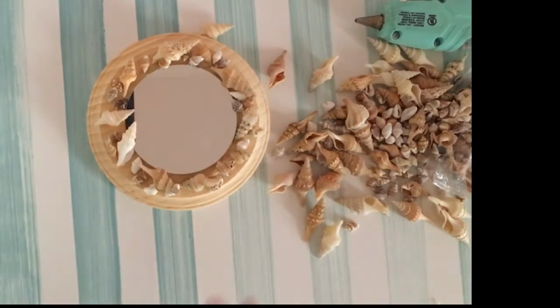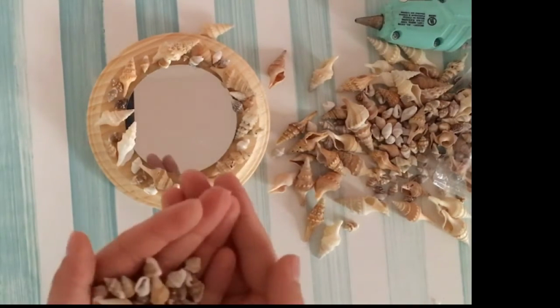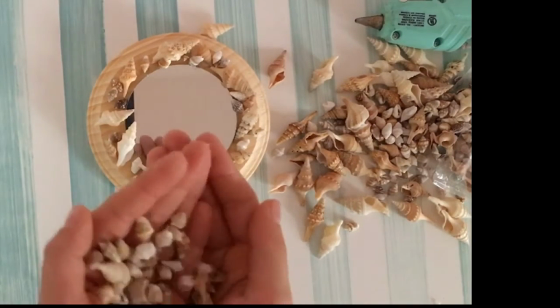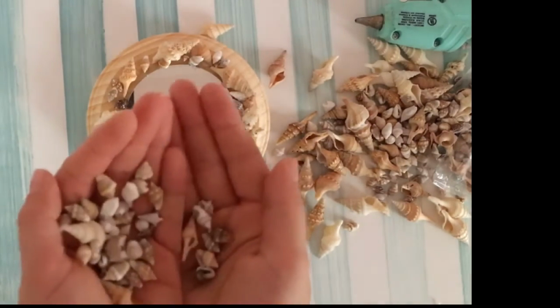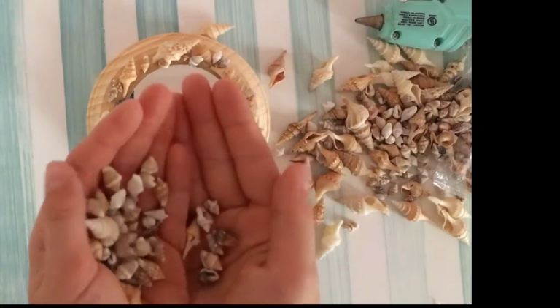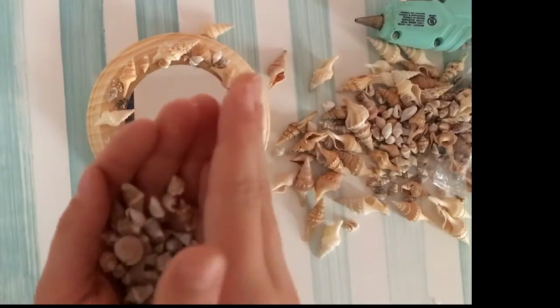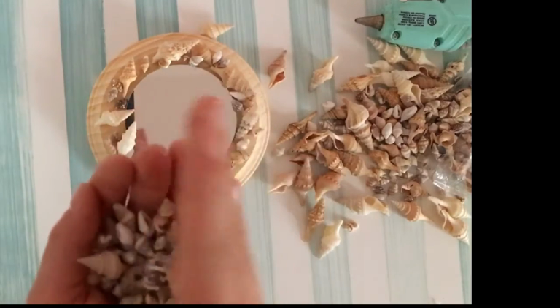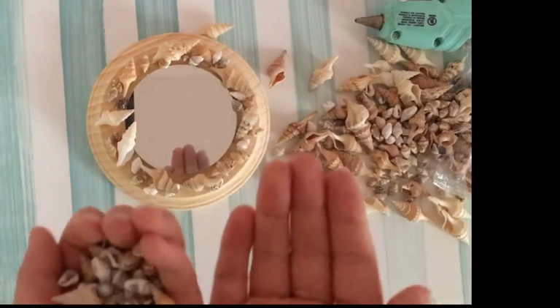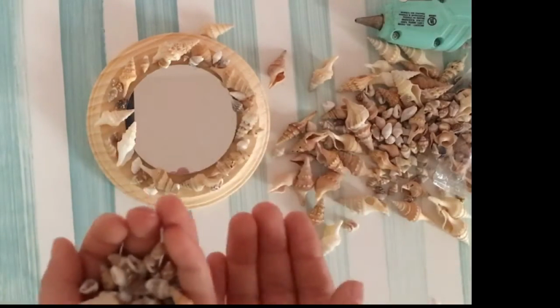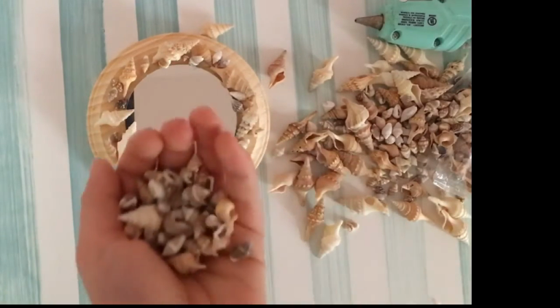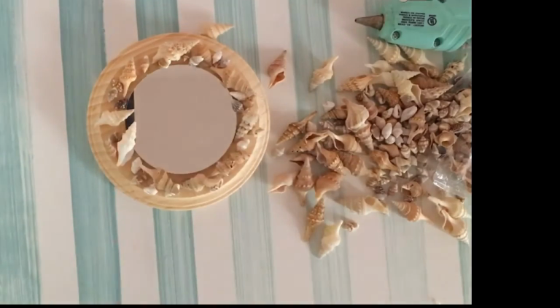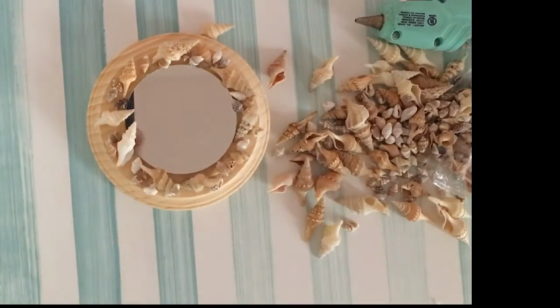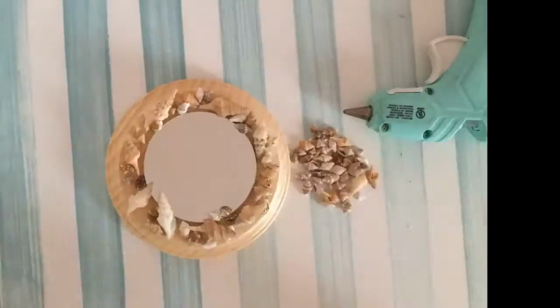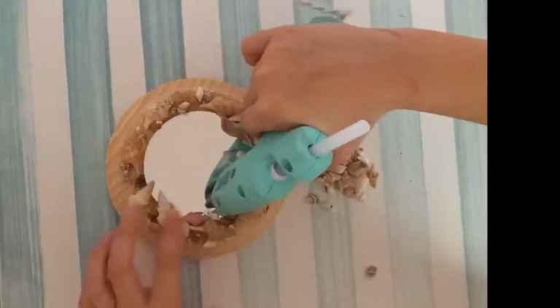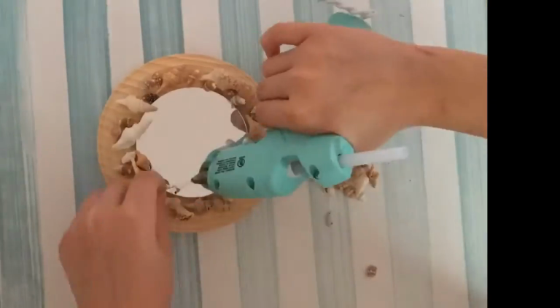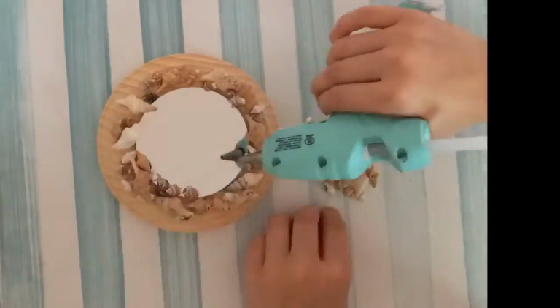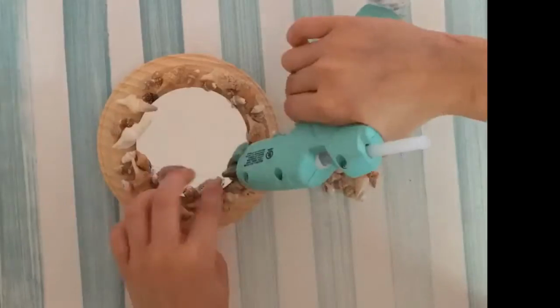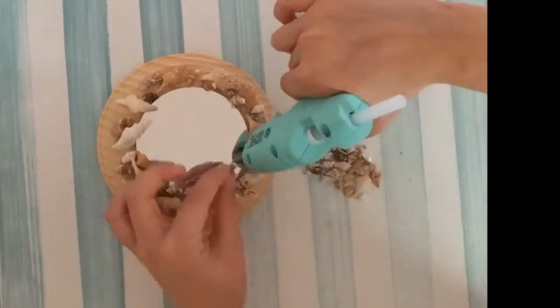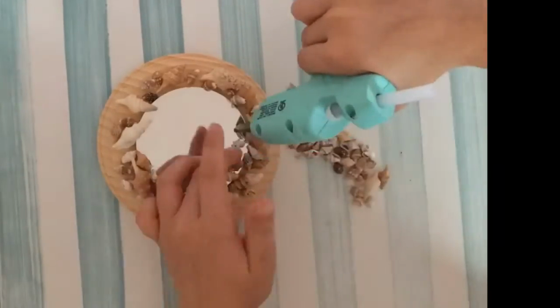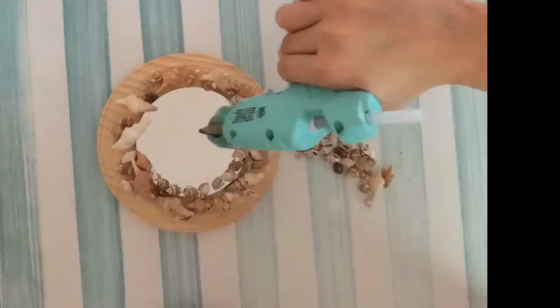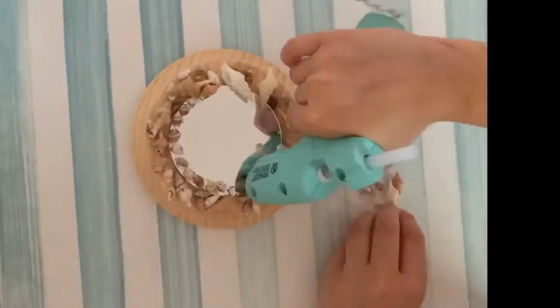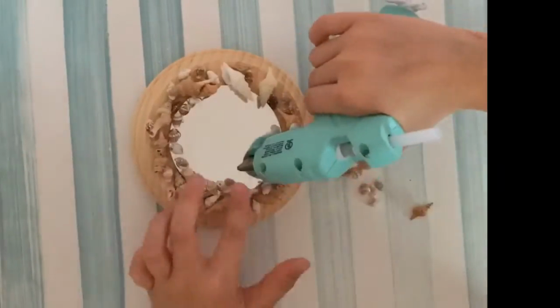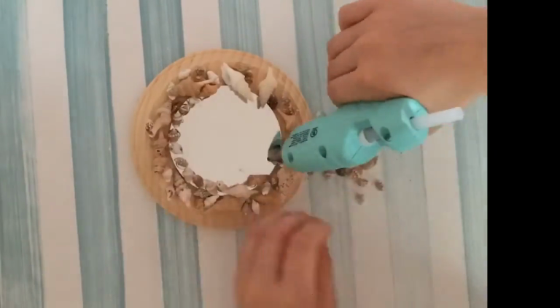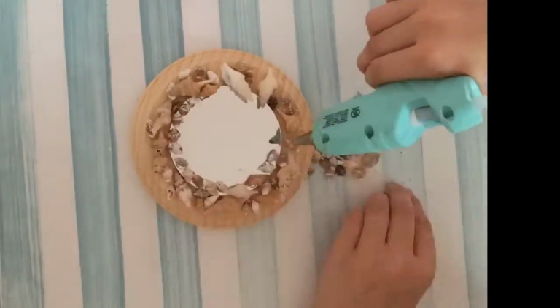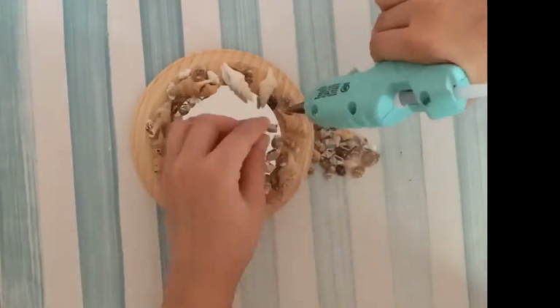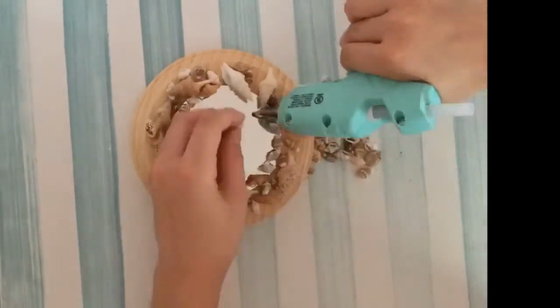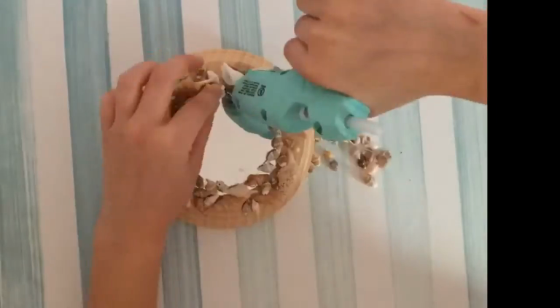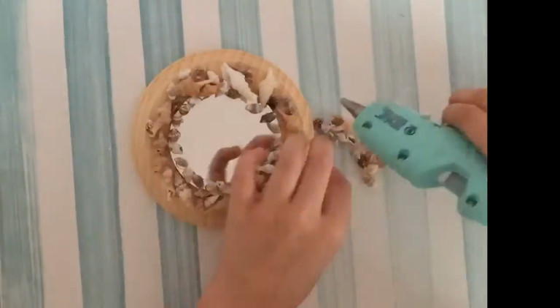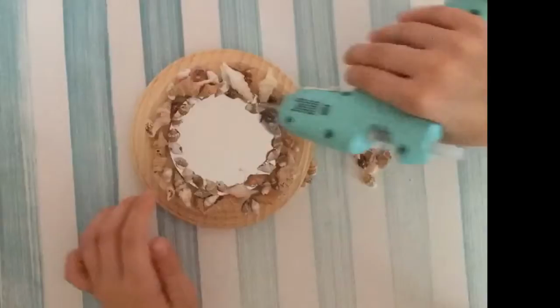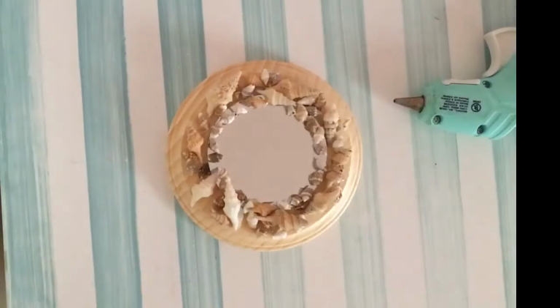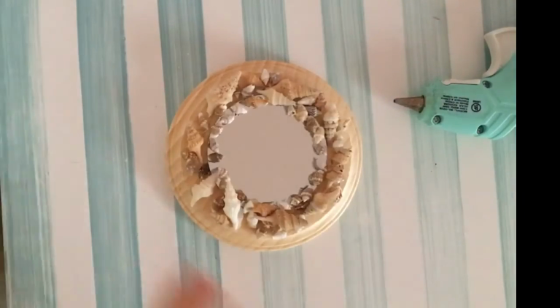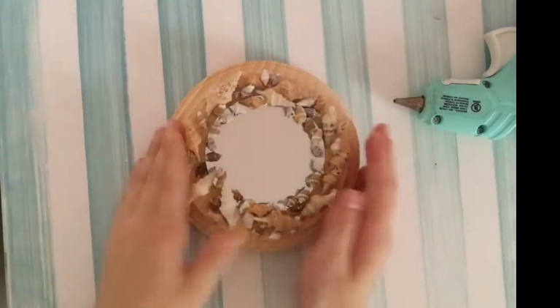I finished it and it's so cute, I love it so much! I think it would be great to hang in a bedroom or put in the bathroom. I really like it and I hope you guys enjoyed this video — please like and subscribe for more. Bye!